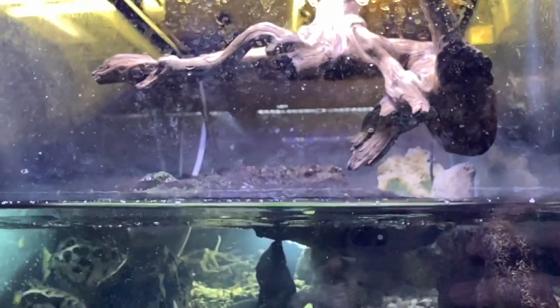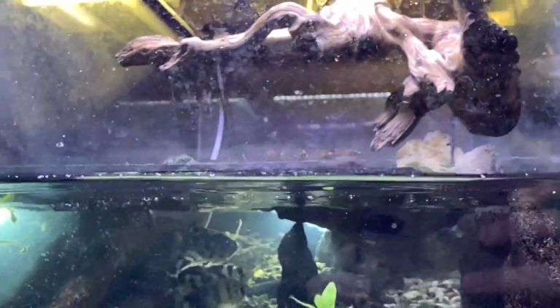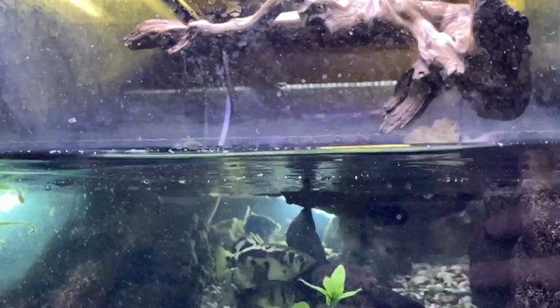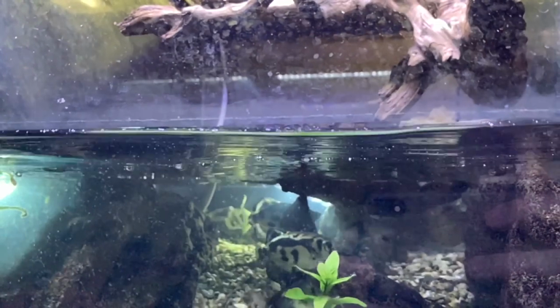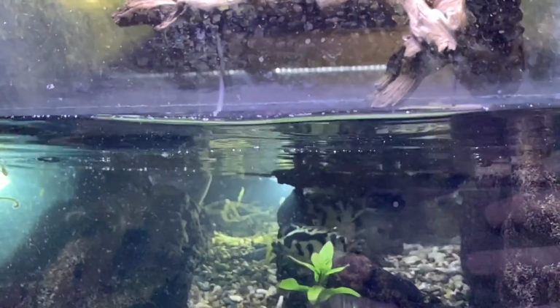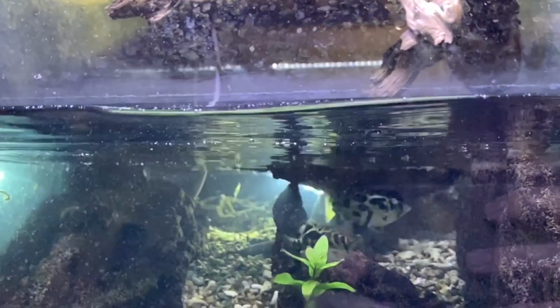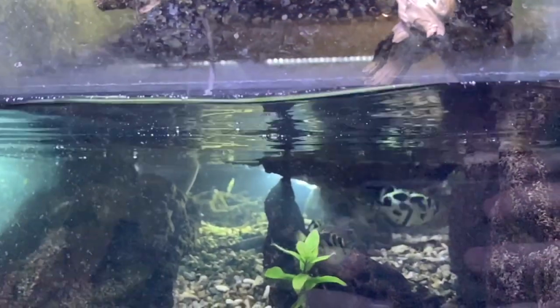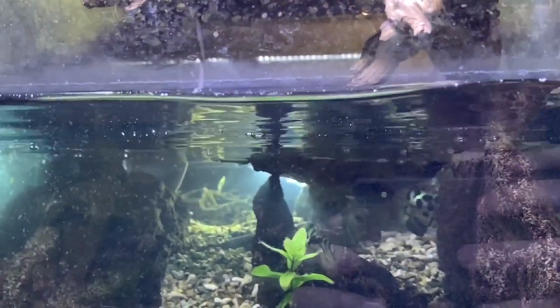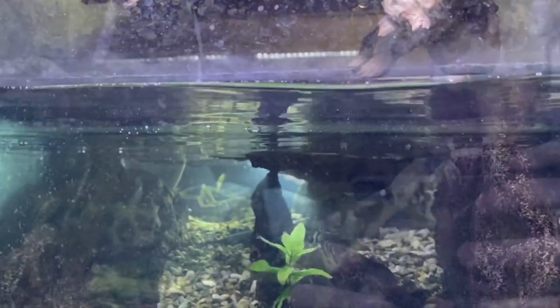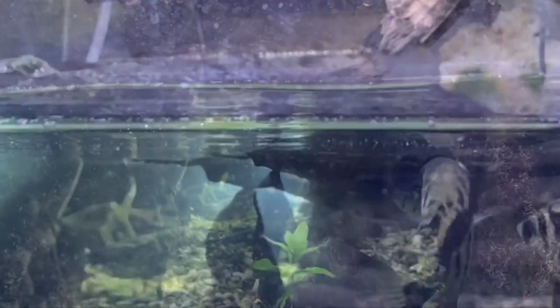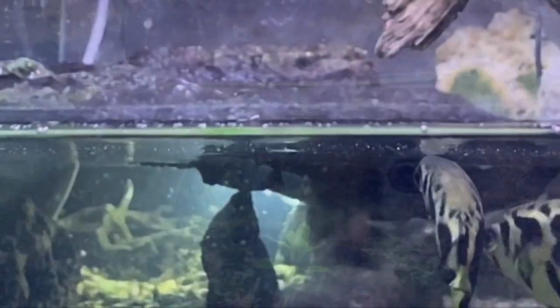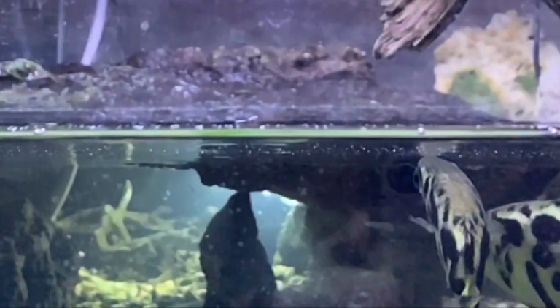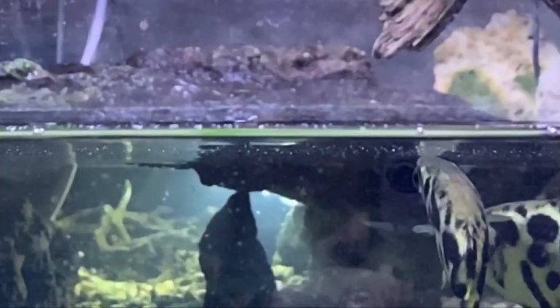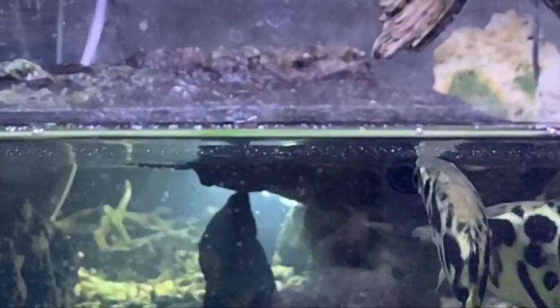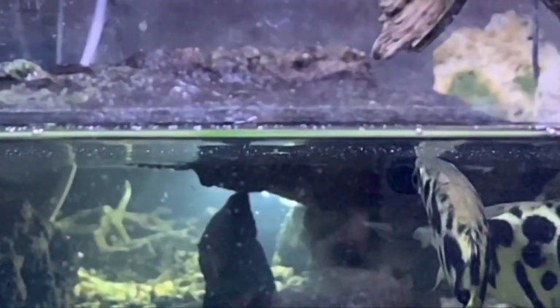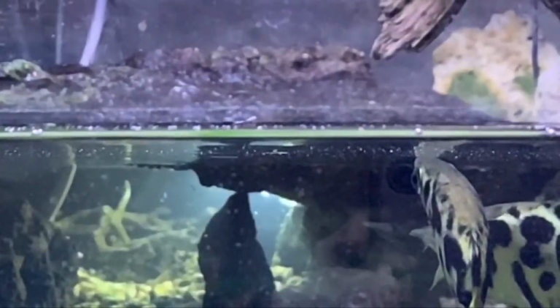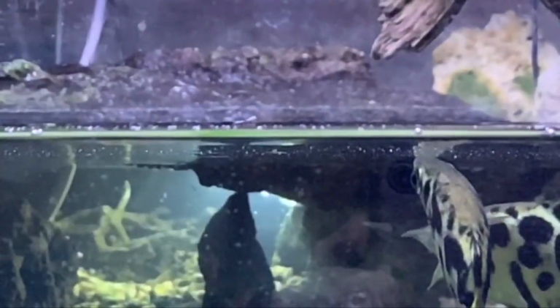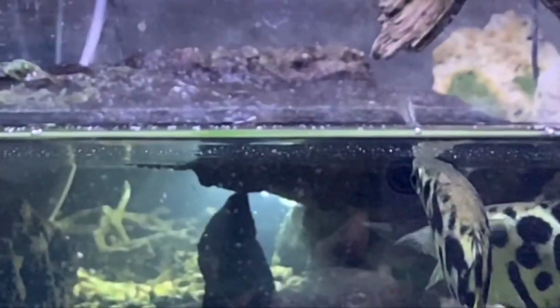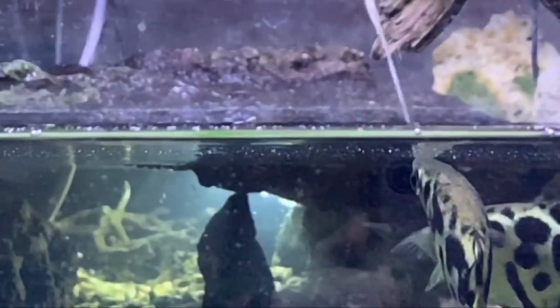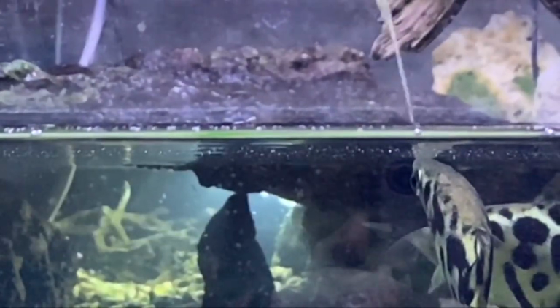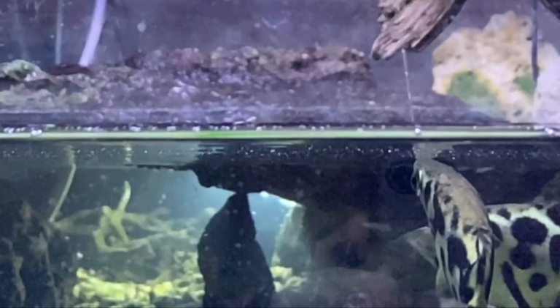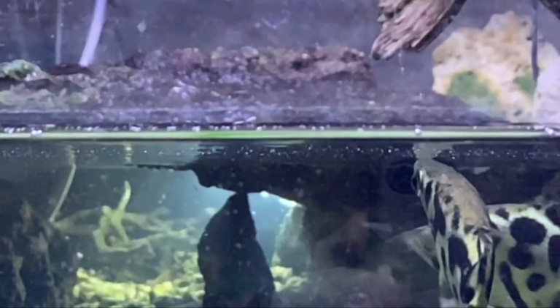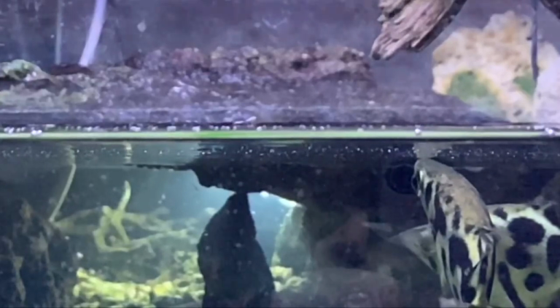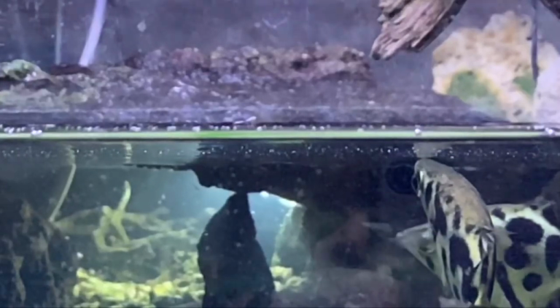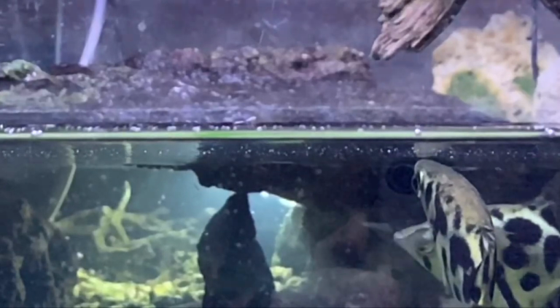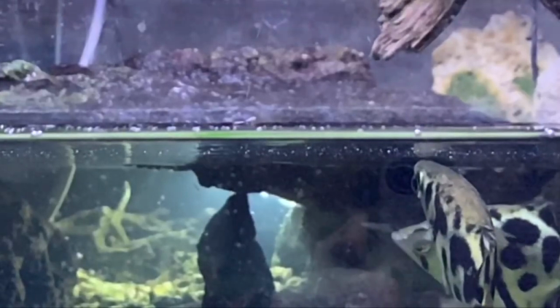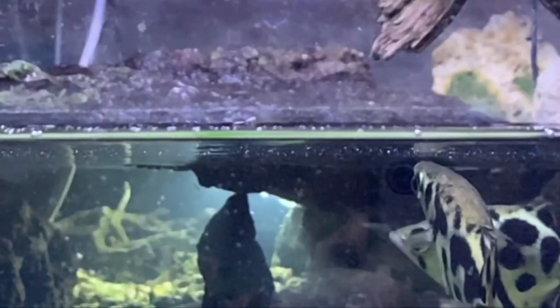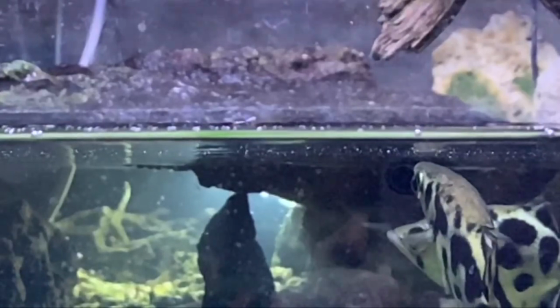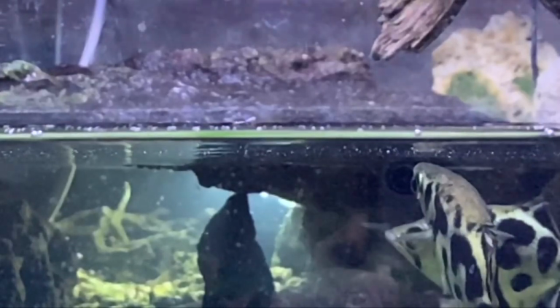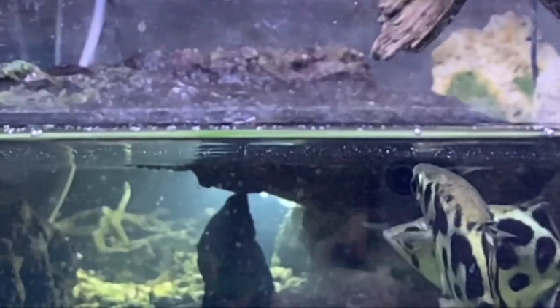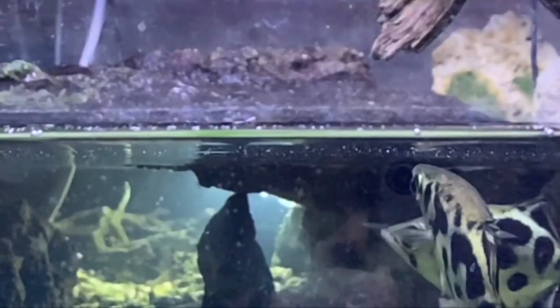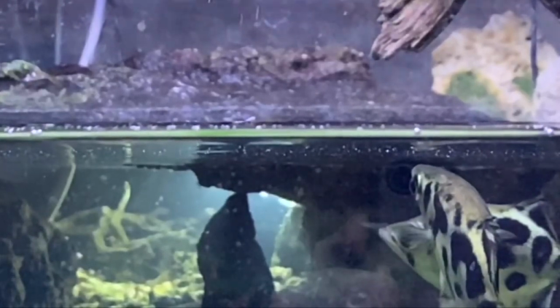This time let's just focus in on the fish. You can see him aim and fire, and then he starts for it even before it hits the water.